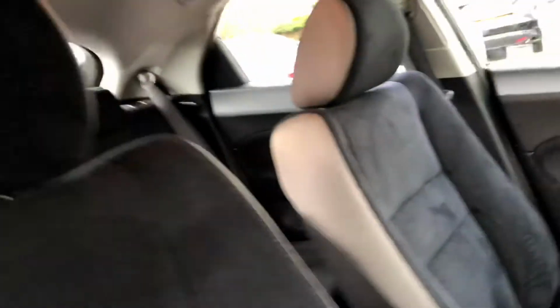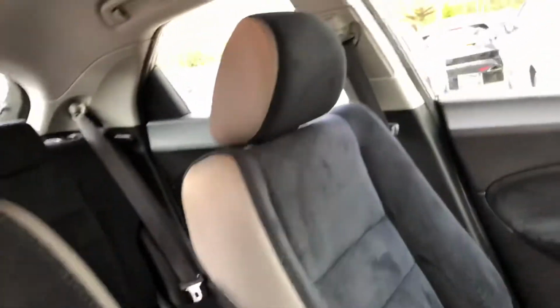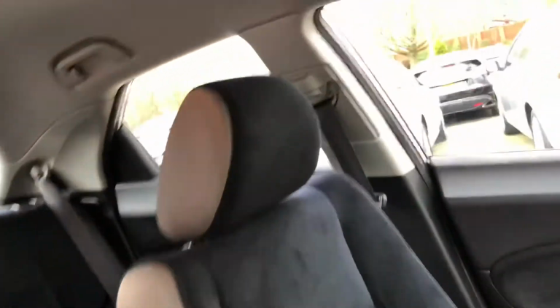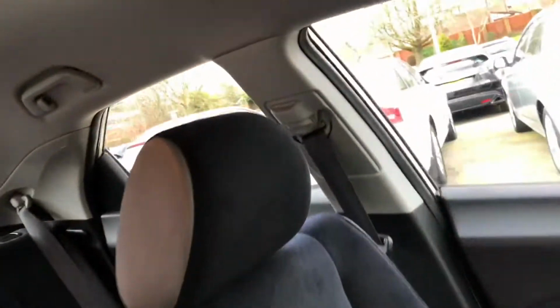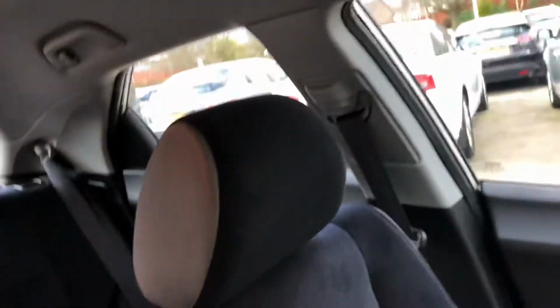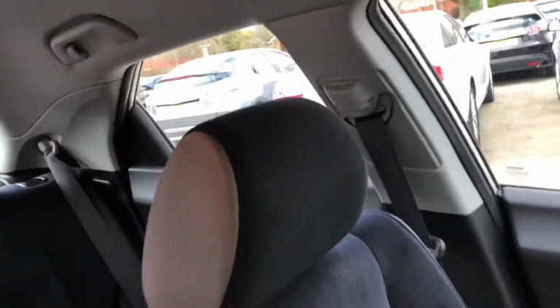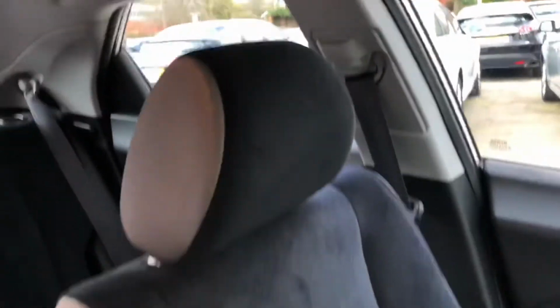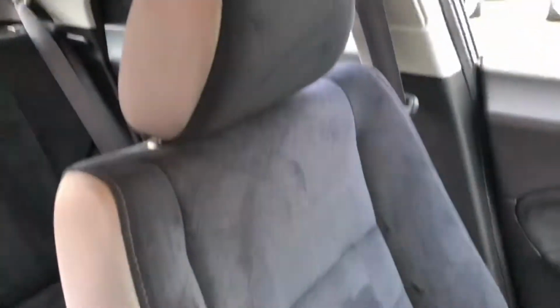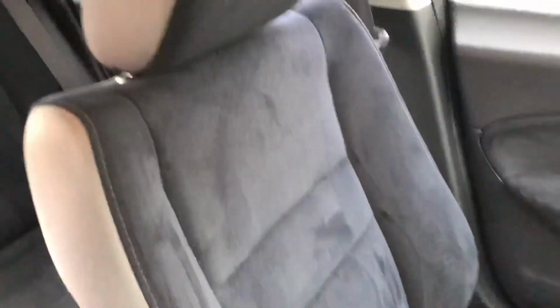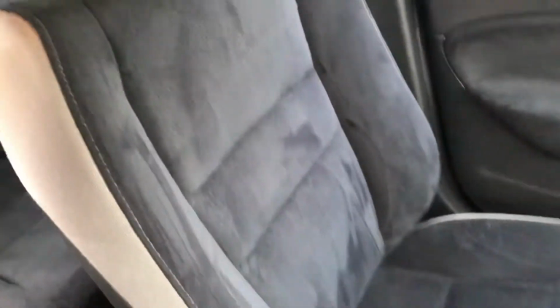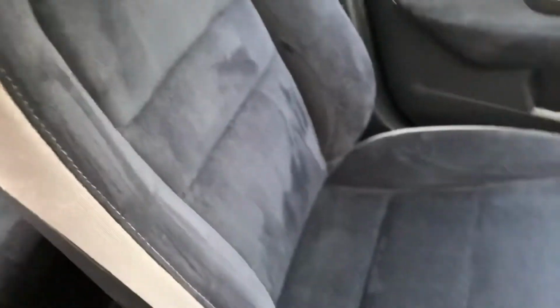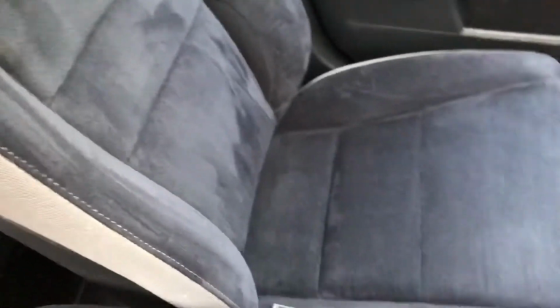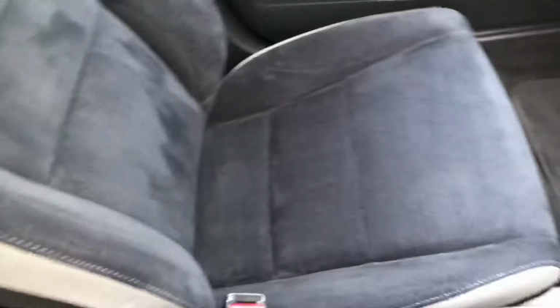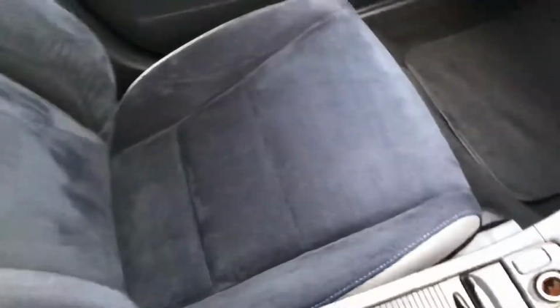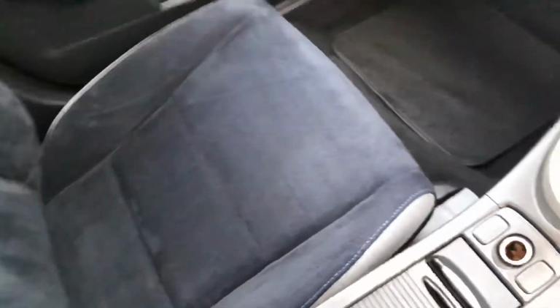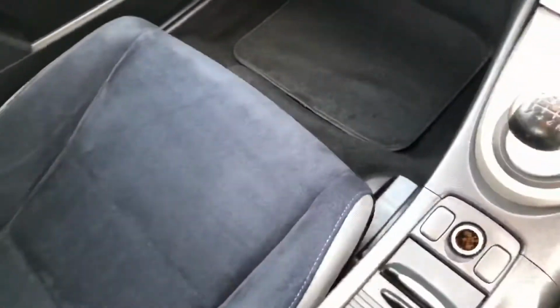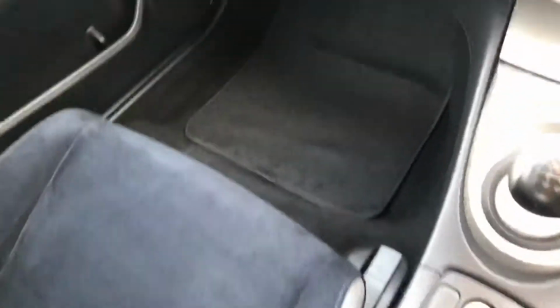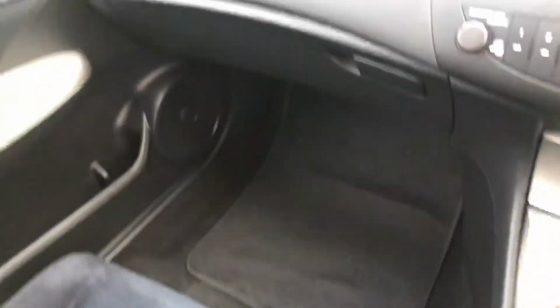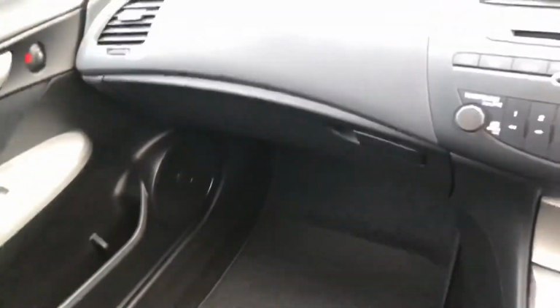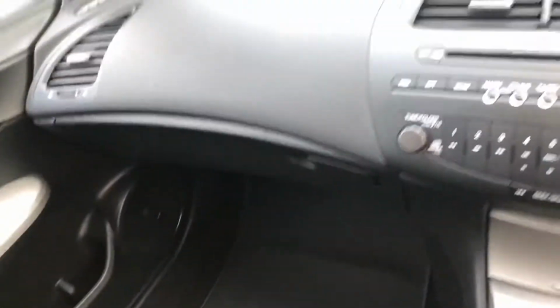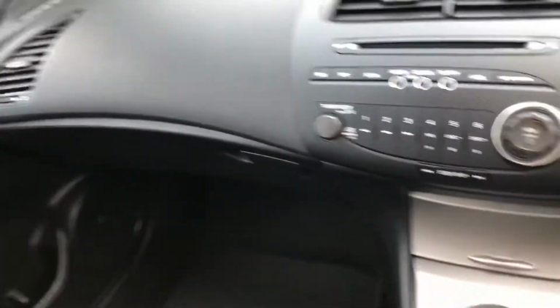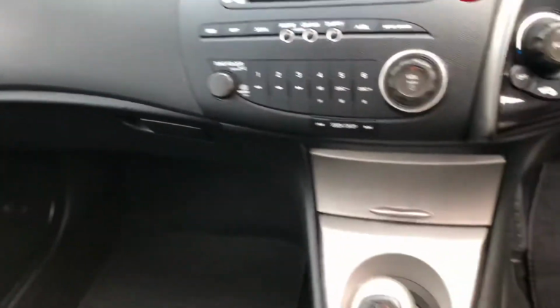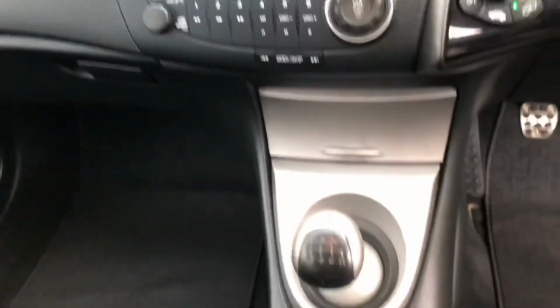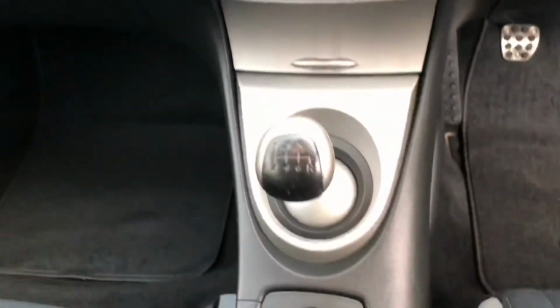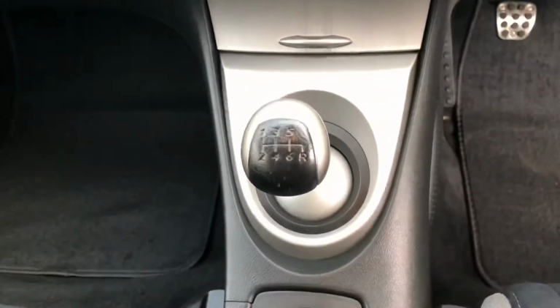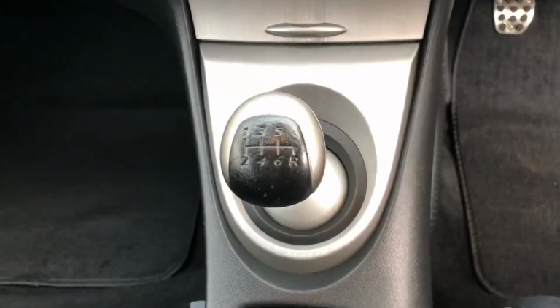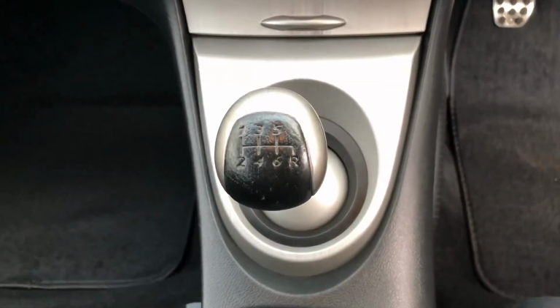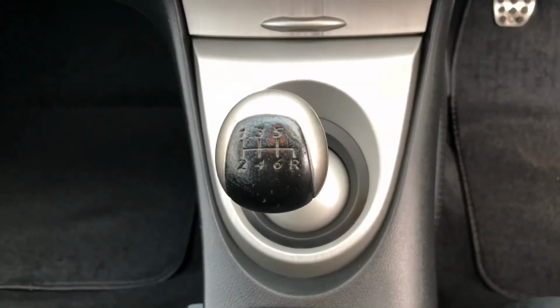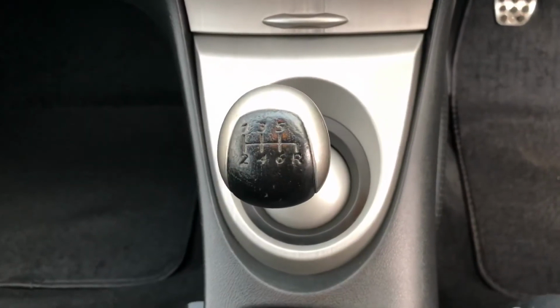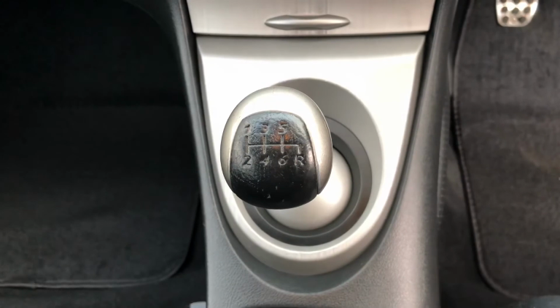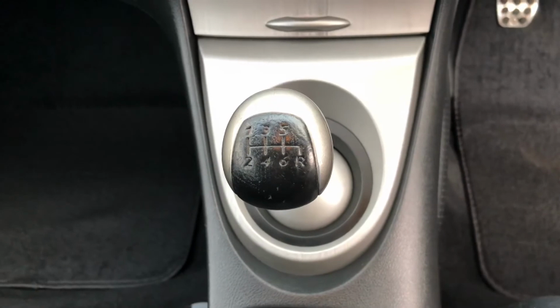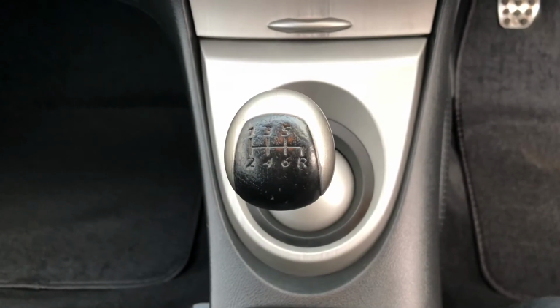Looking at the seats there's no marks, rips, or tears anywhere — great condition. That 2.2 diesel engine is coupled to the six-speed manual gearbox.